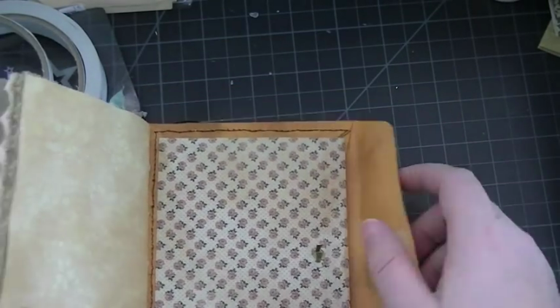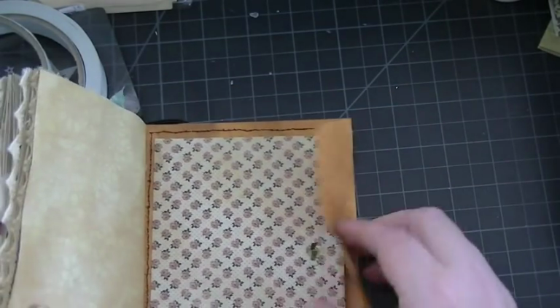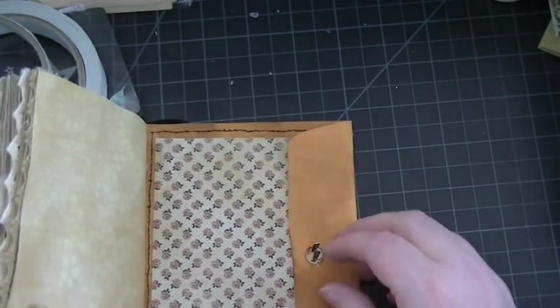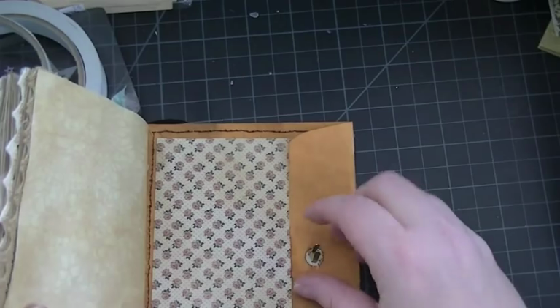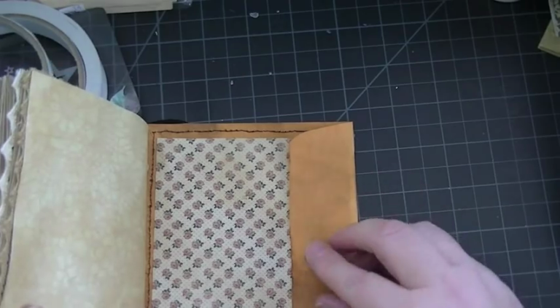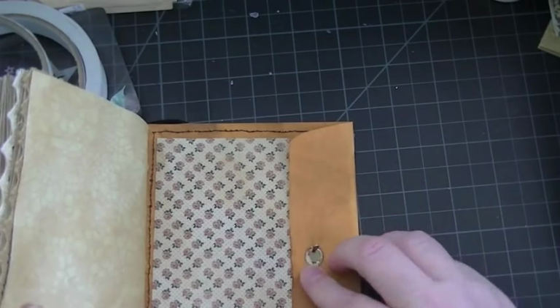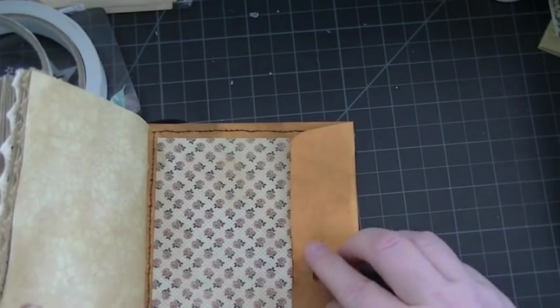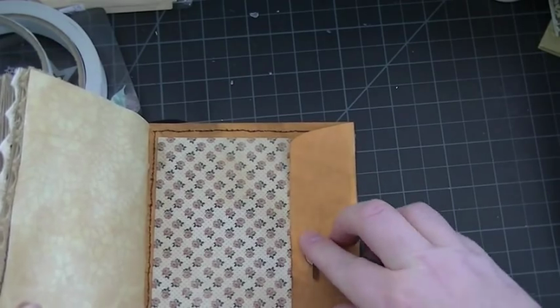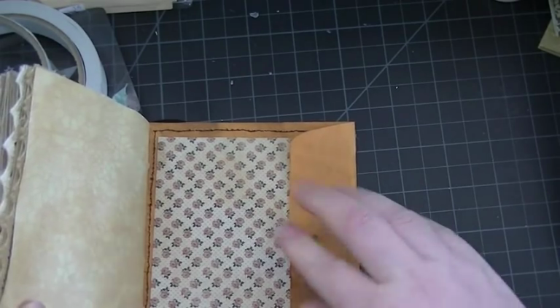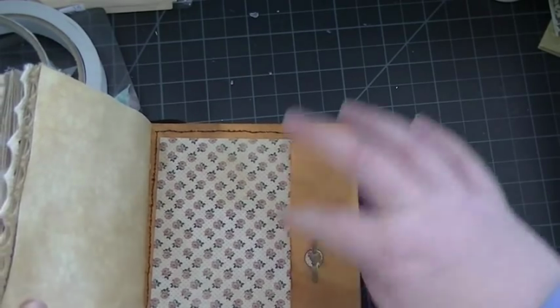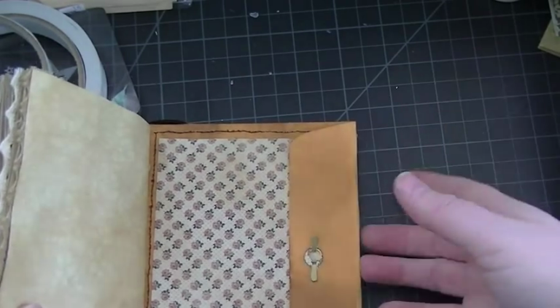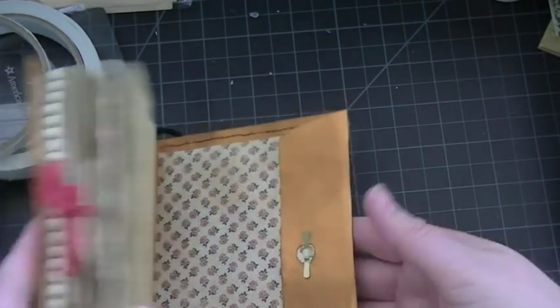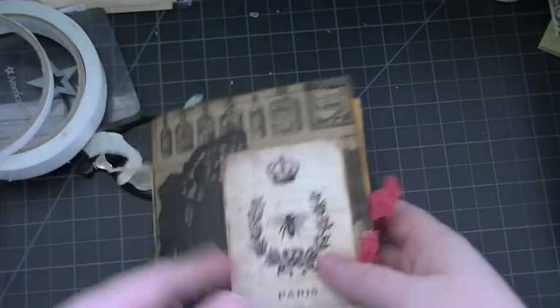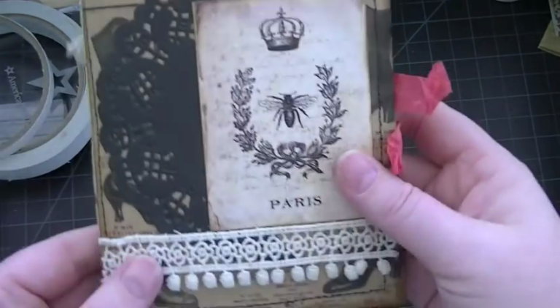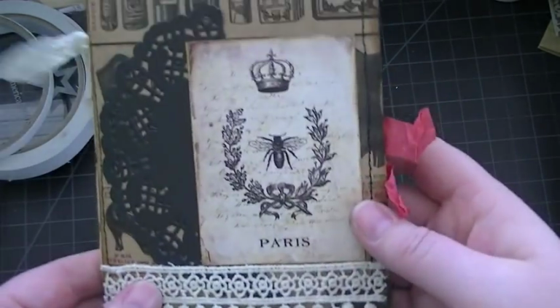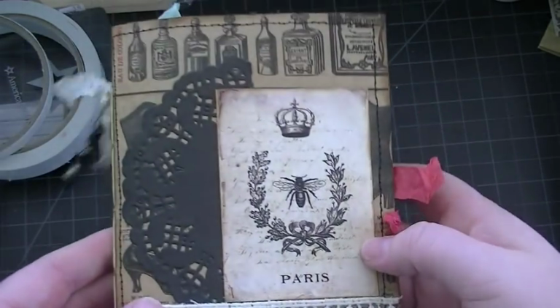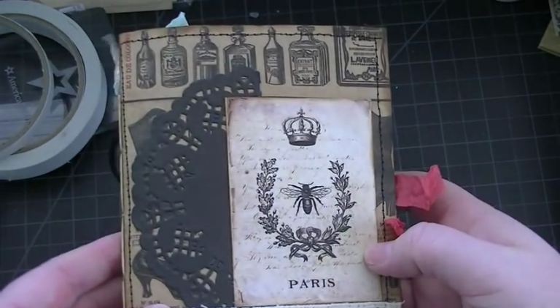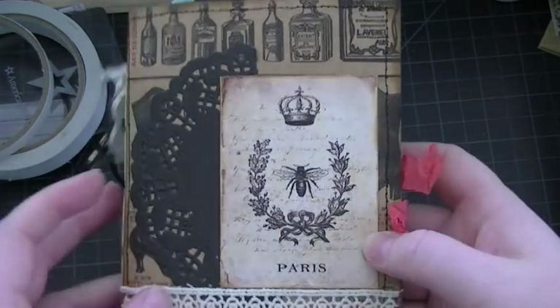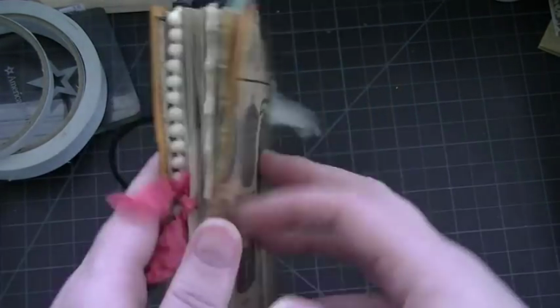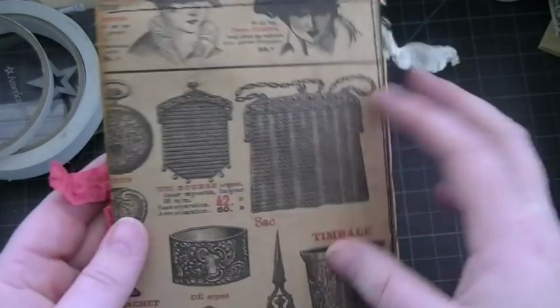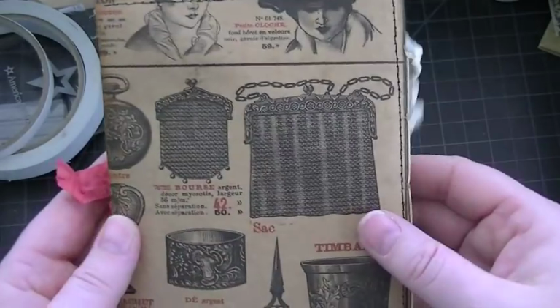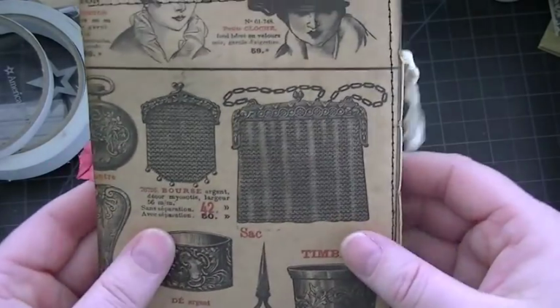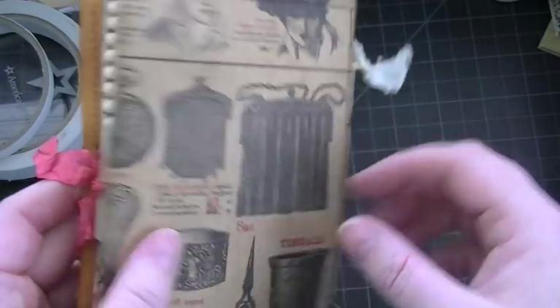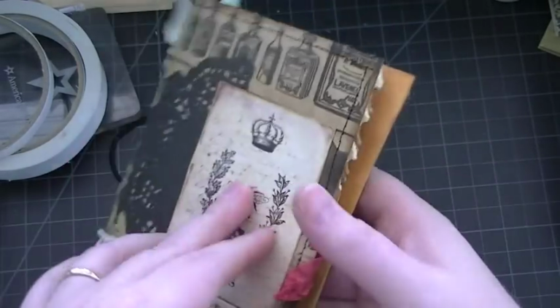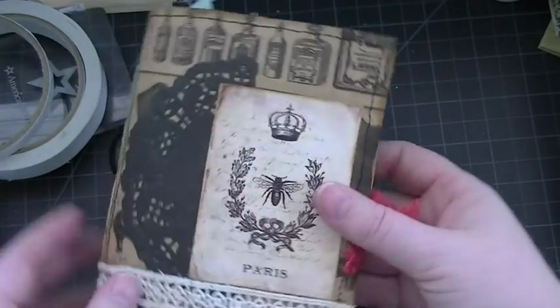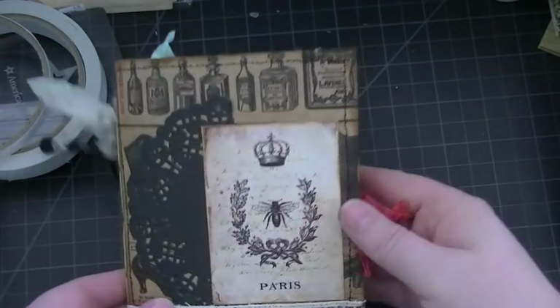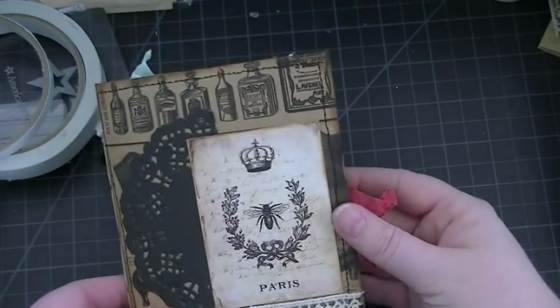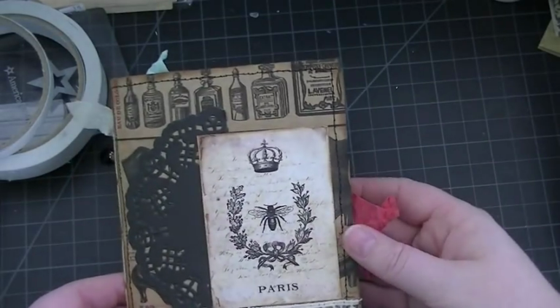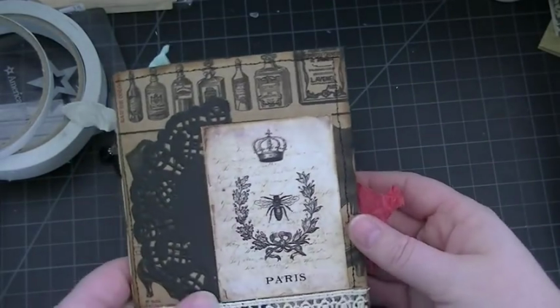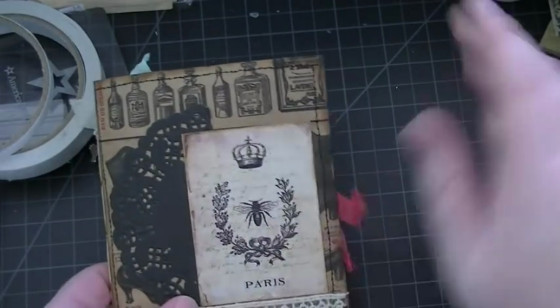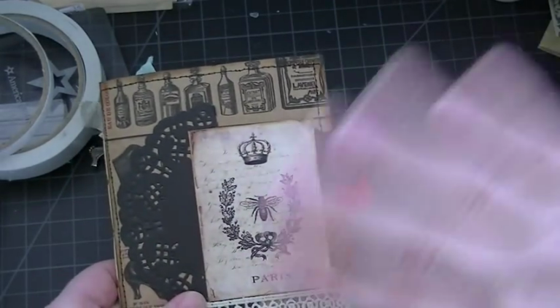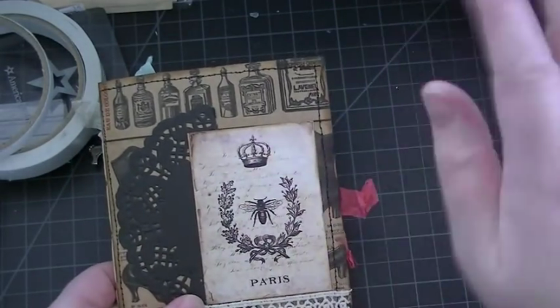I love this little pocket. So that's my journal, you guys — super simple, super cute. If you have any questions, let me know. Bye, everyone!